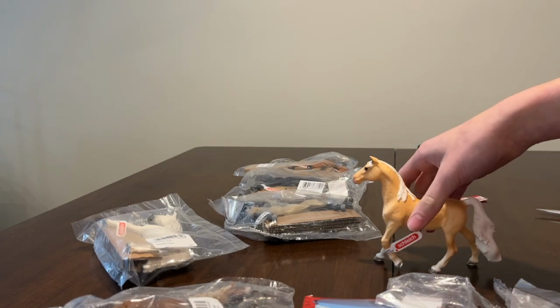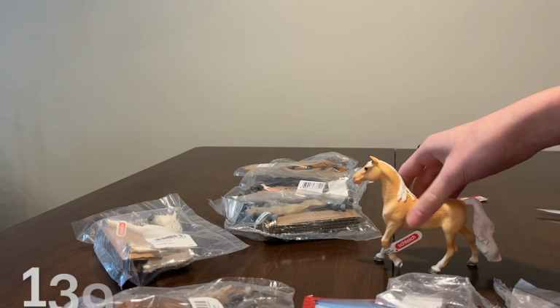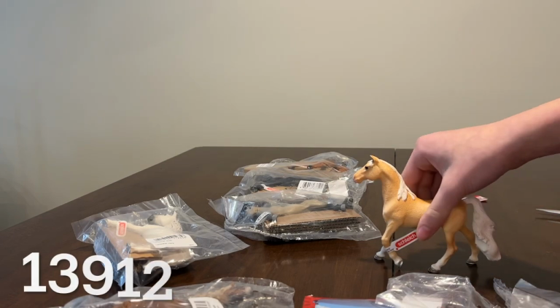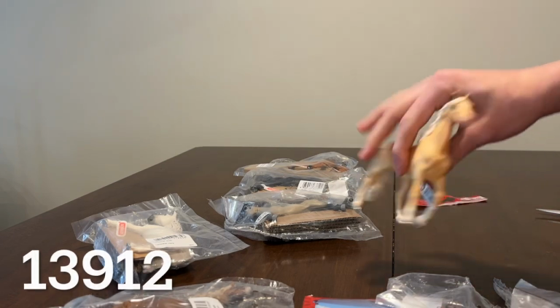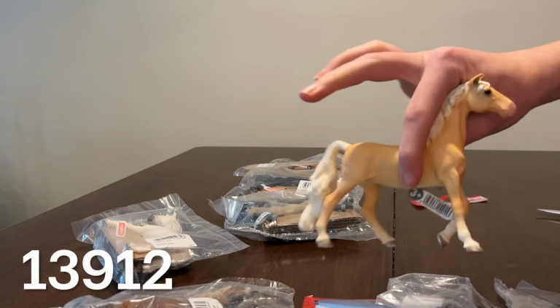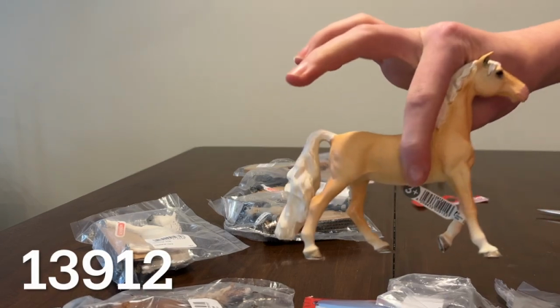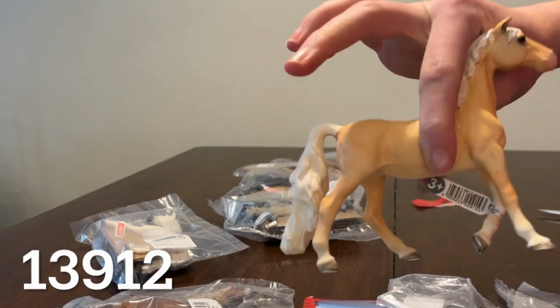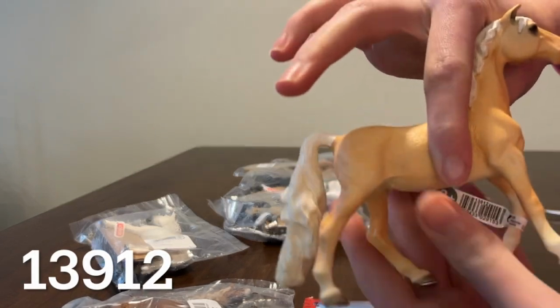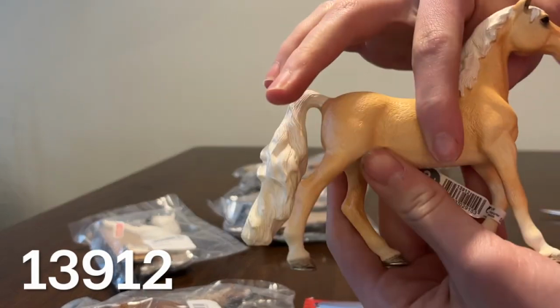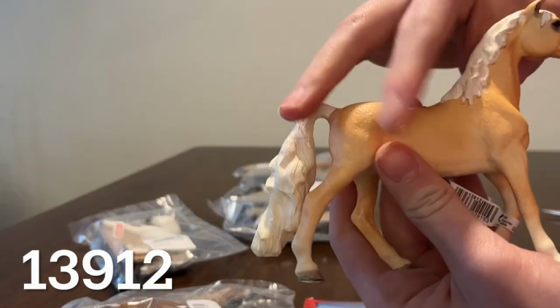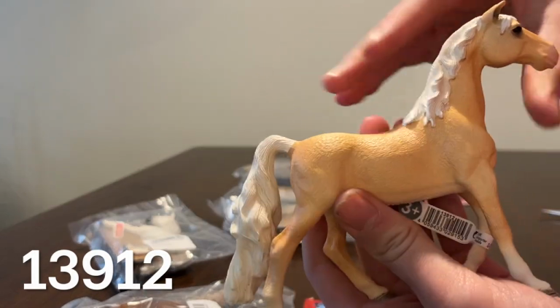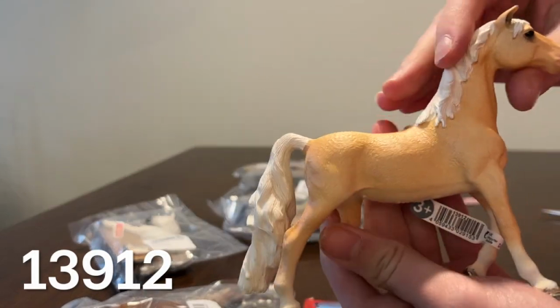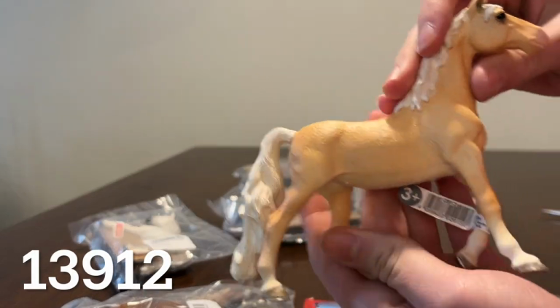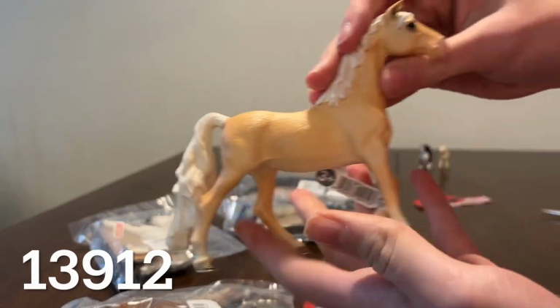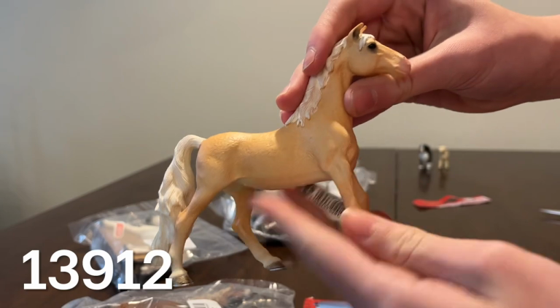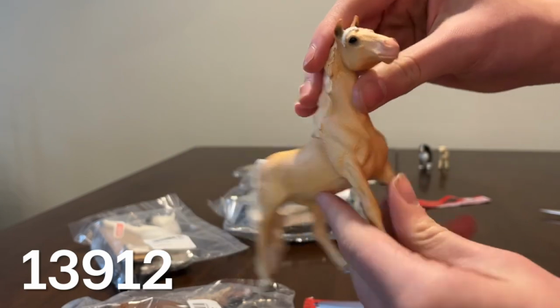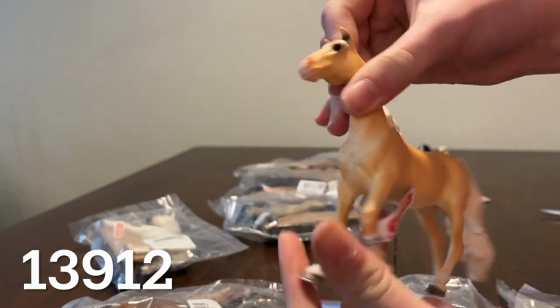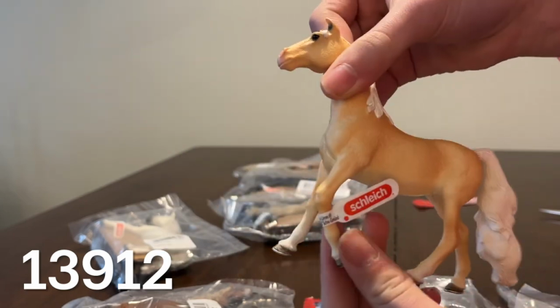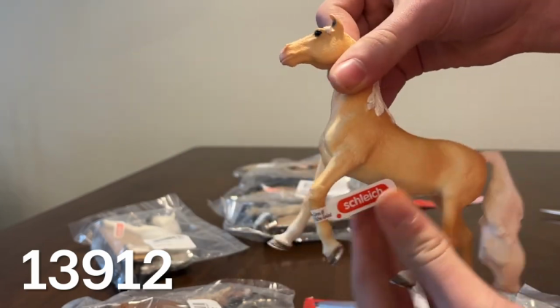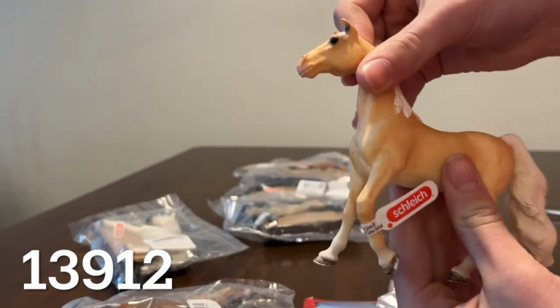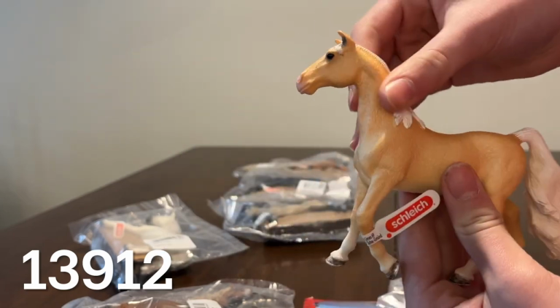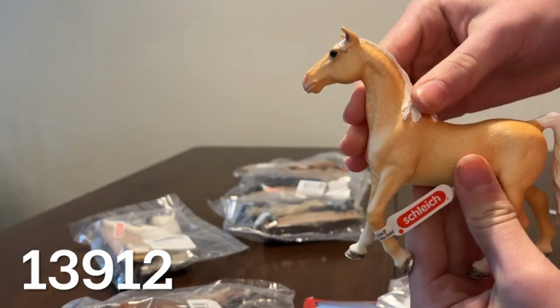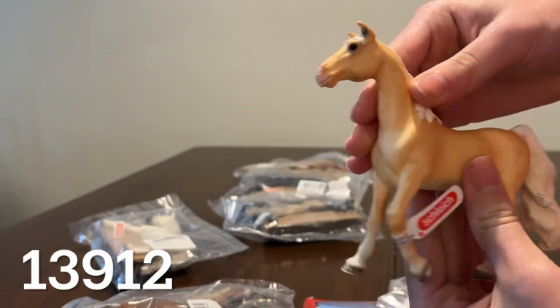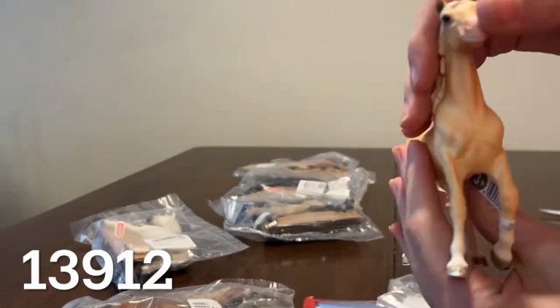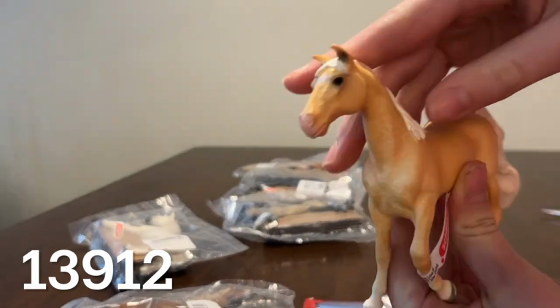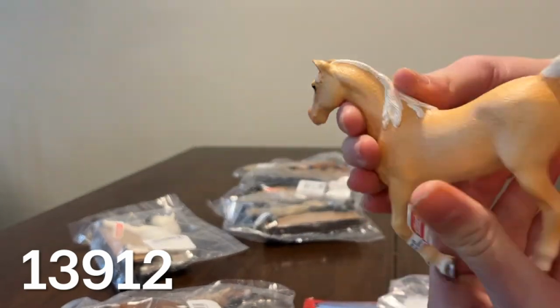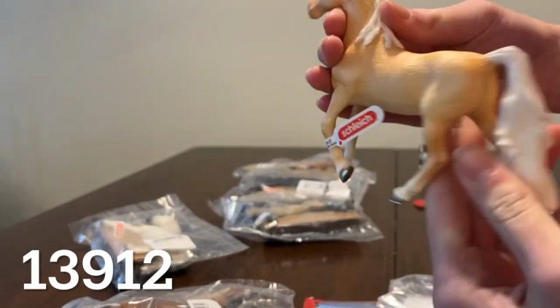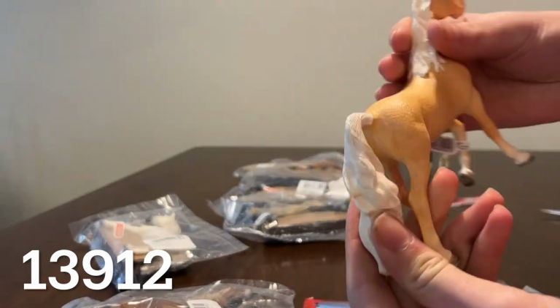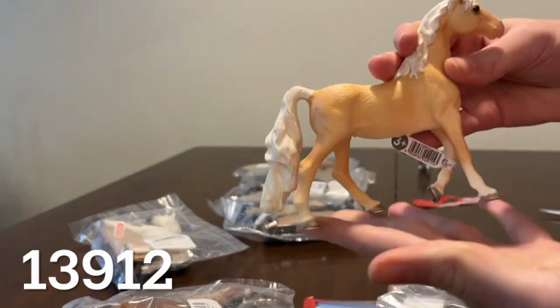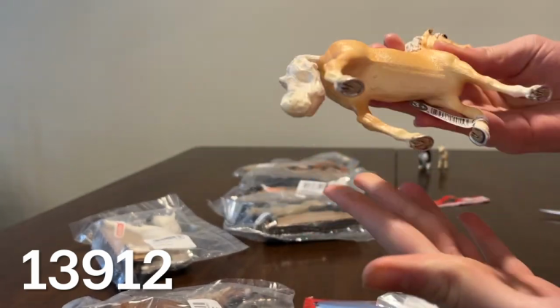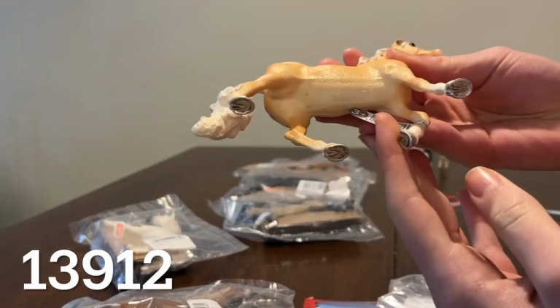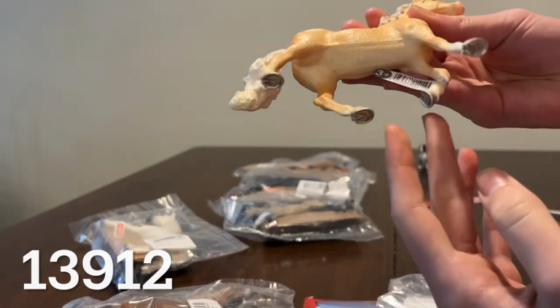First horse is the Saddlebred mare. She has a pink muzzle and is a palomino color with a white mane and tail.